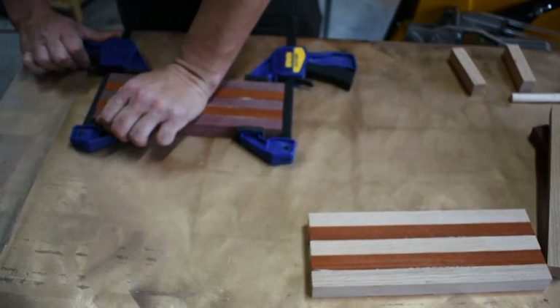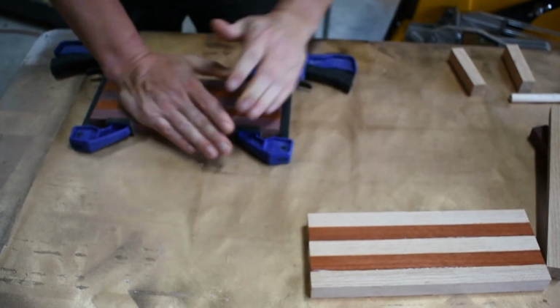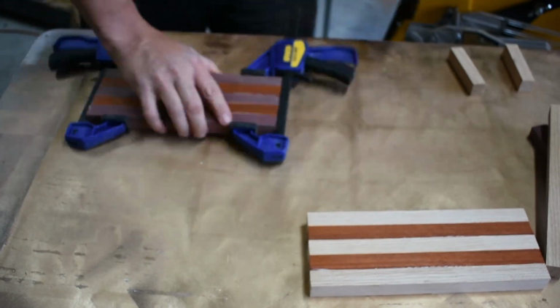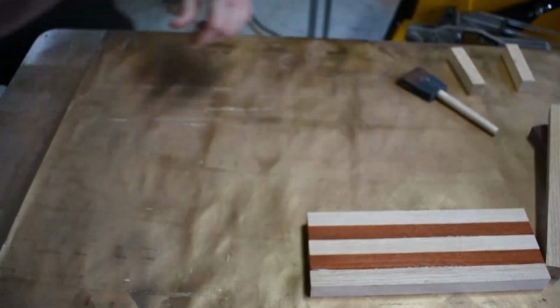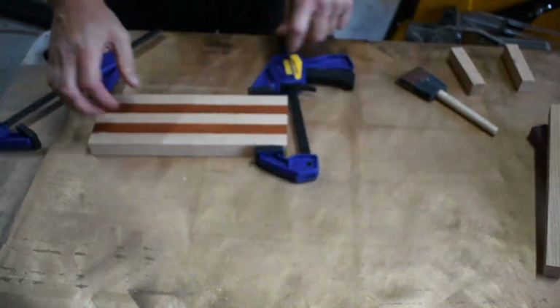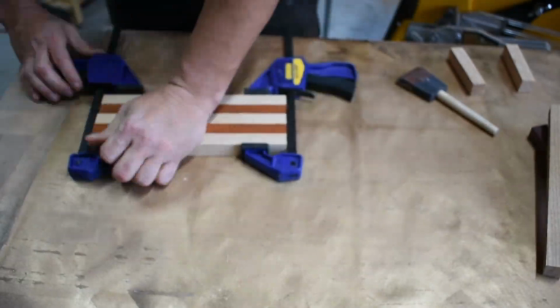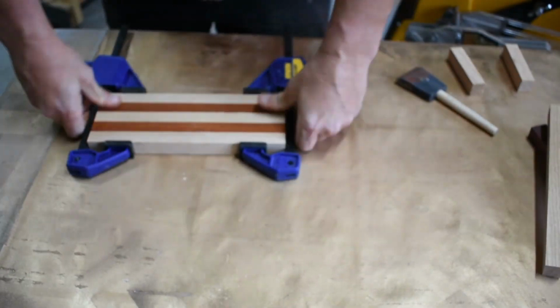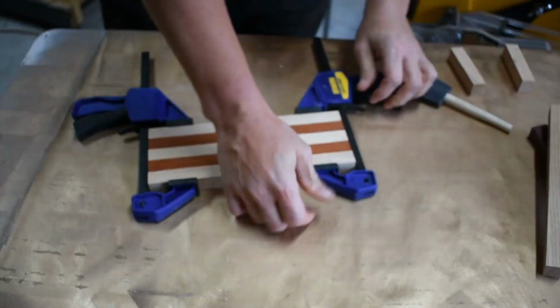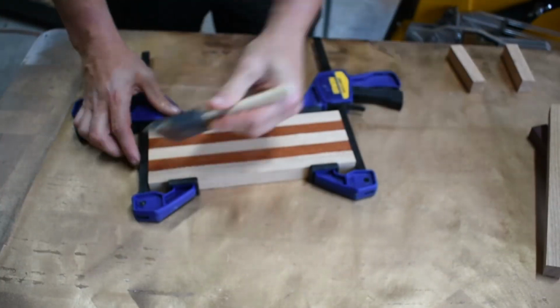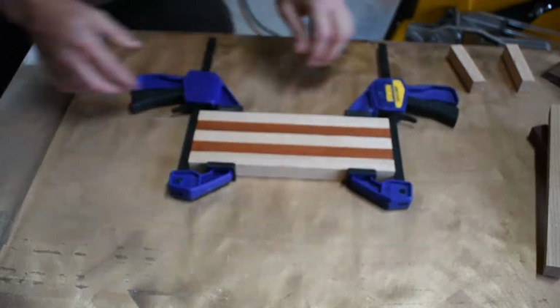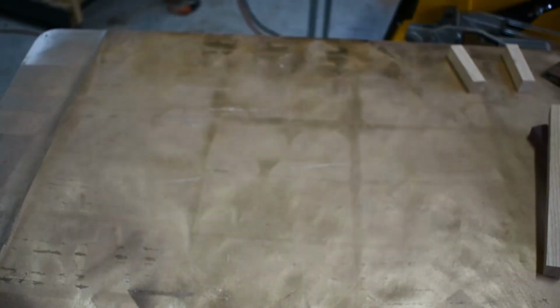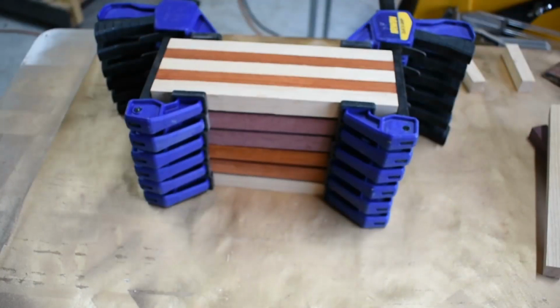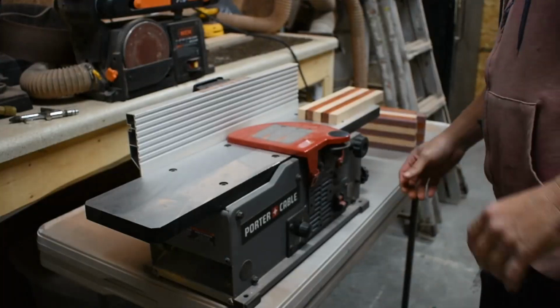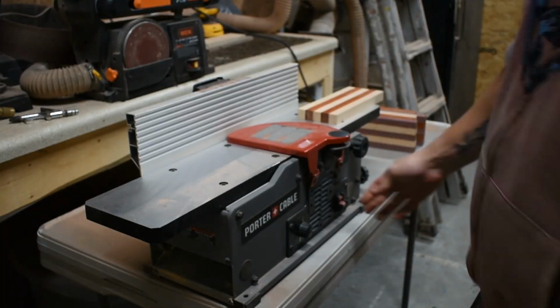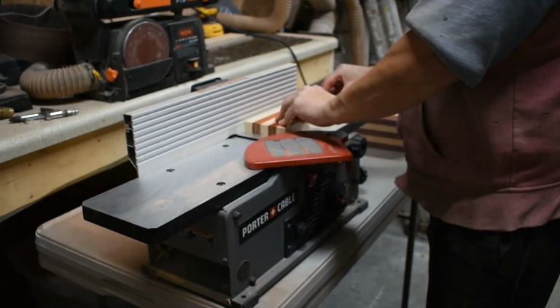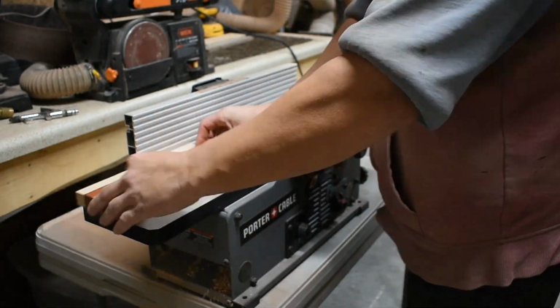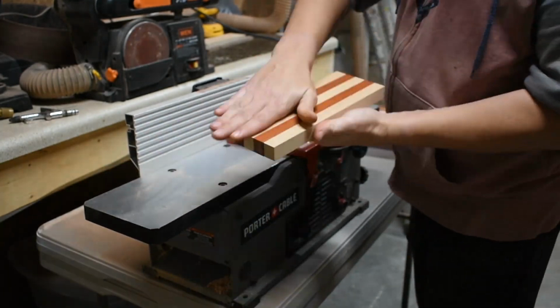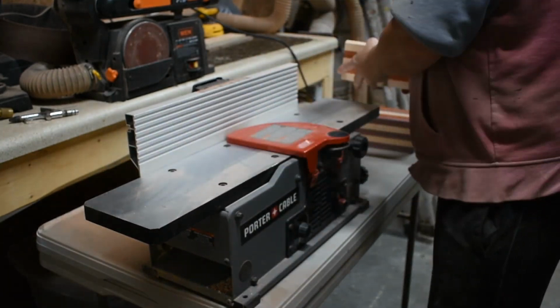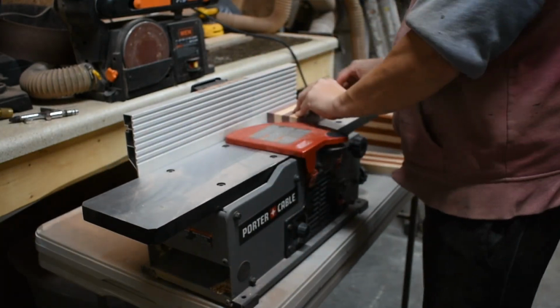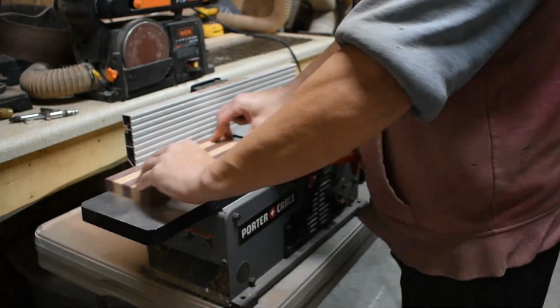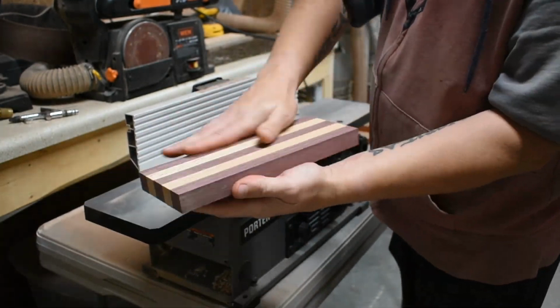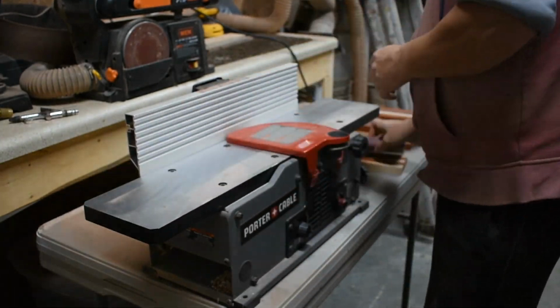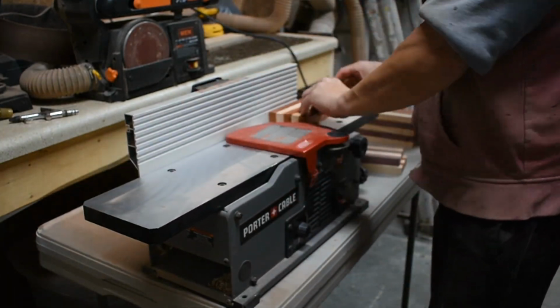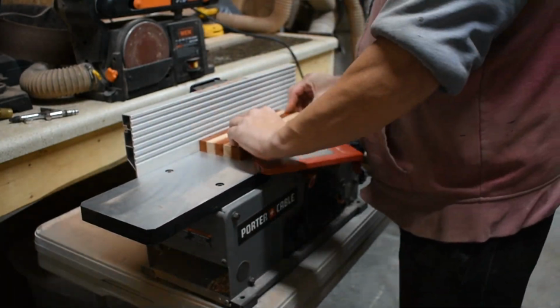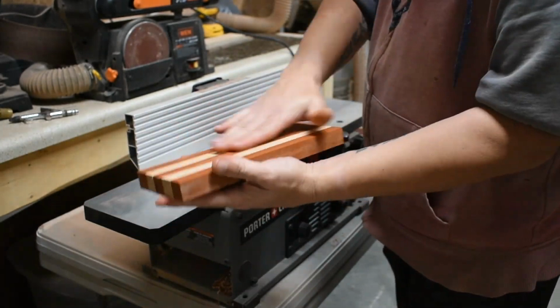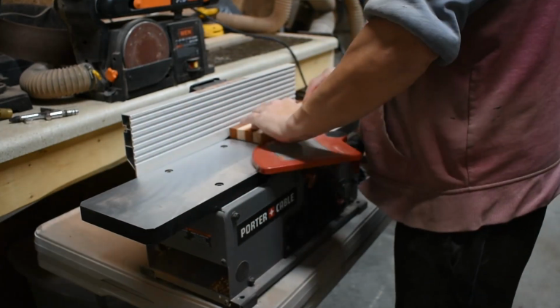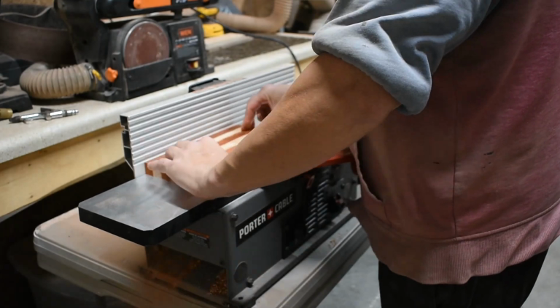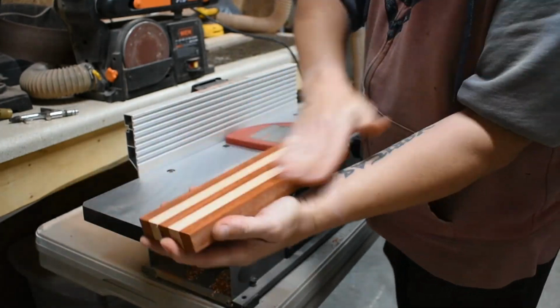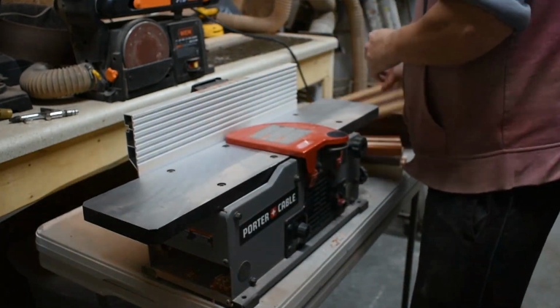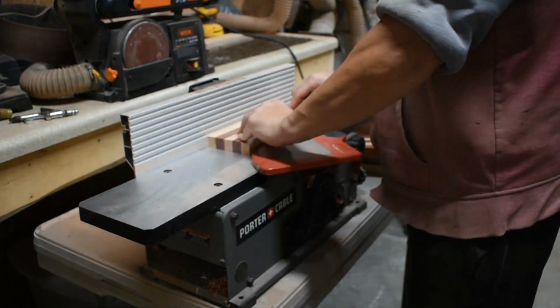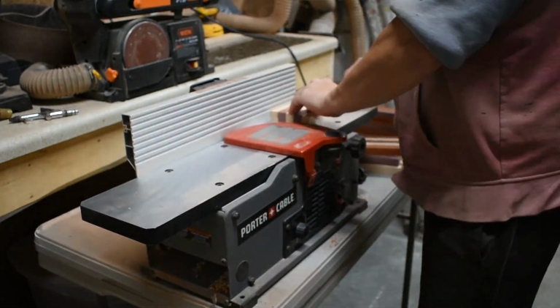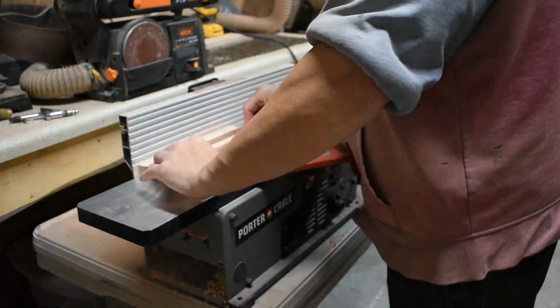Now once these dry, we're going to take them and move them over to the jointer and joint just one side to make sure it's nice and smooth, and get rid of any glue that's squeezed out.